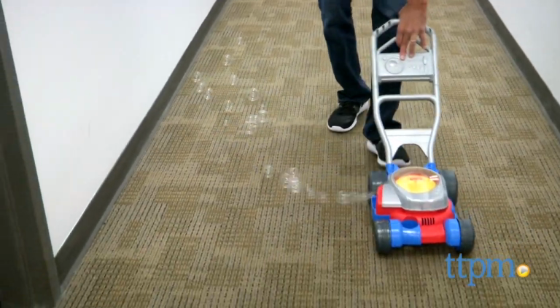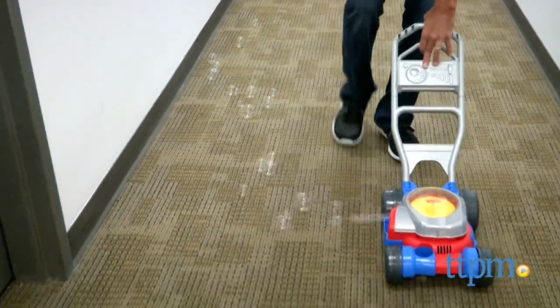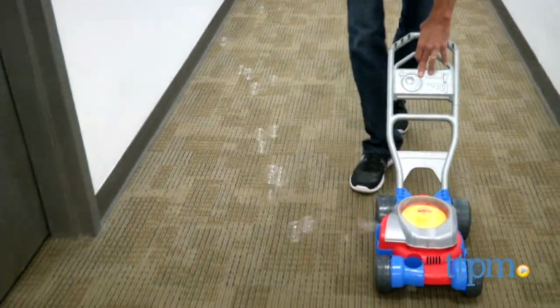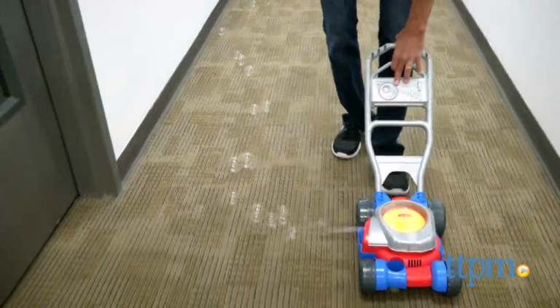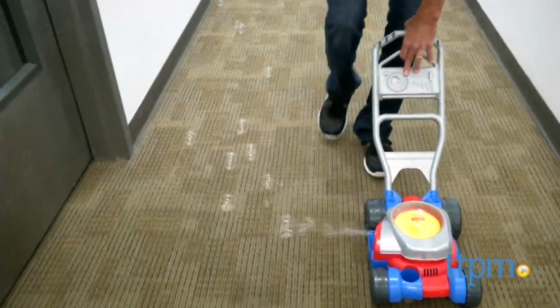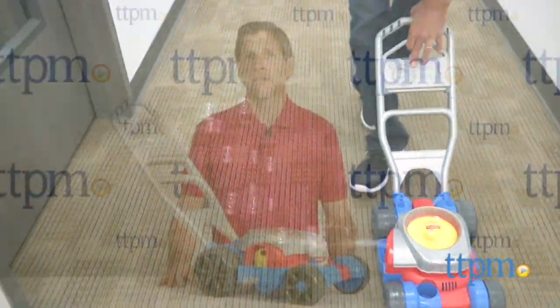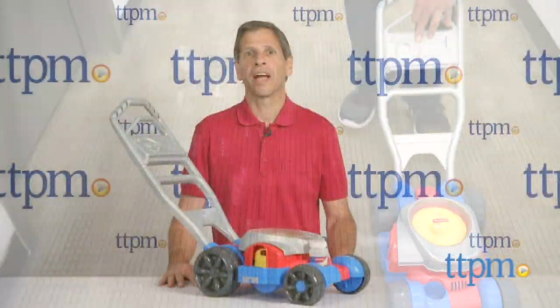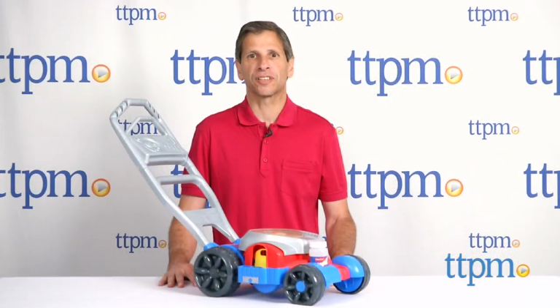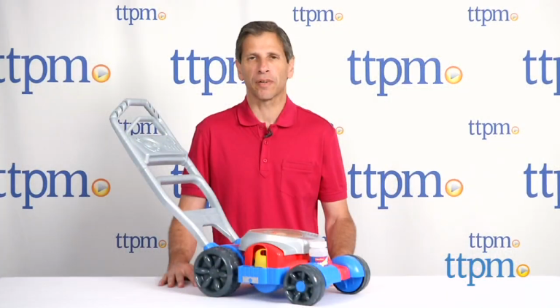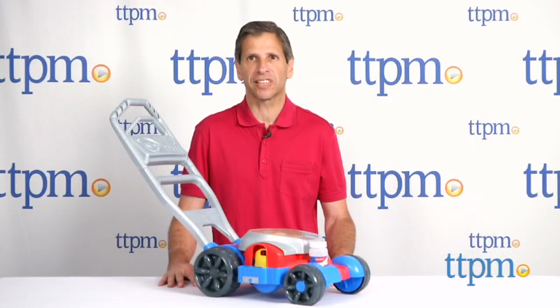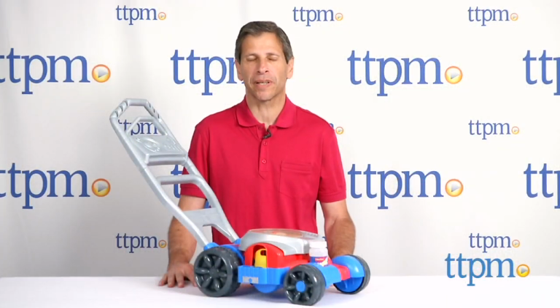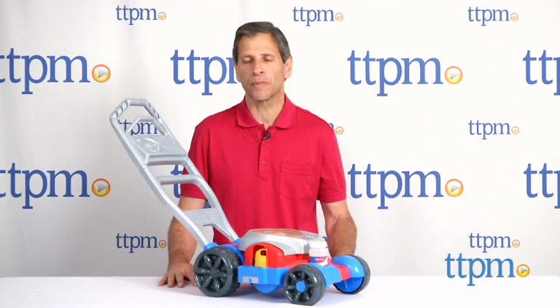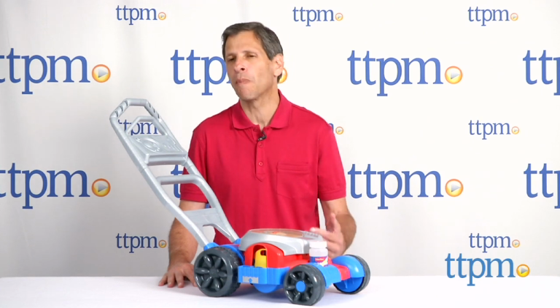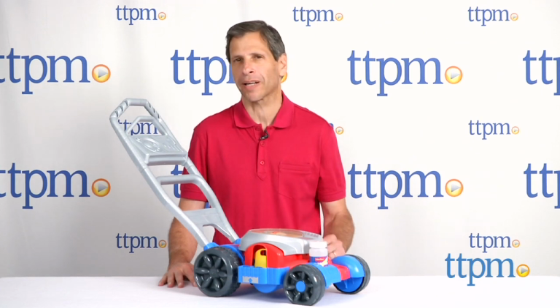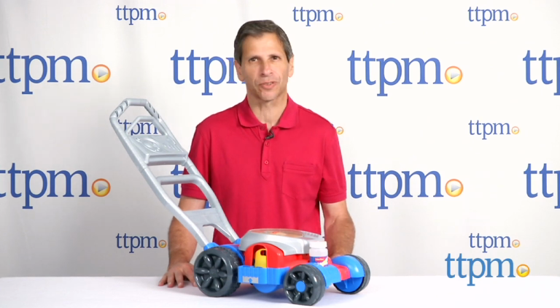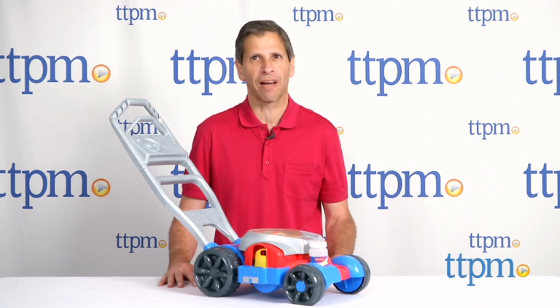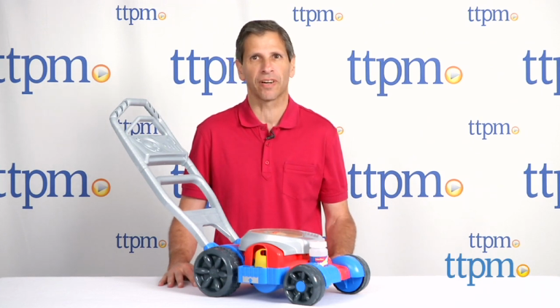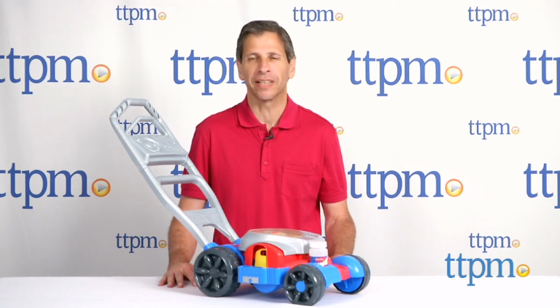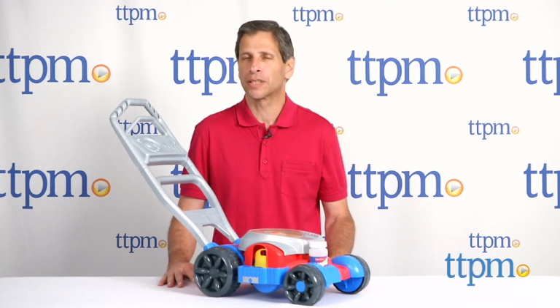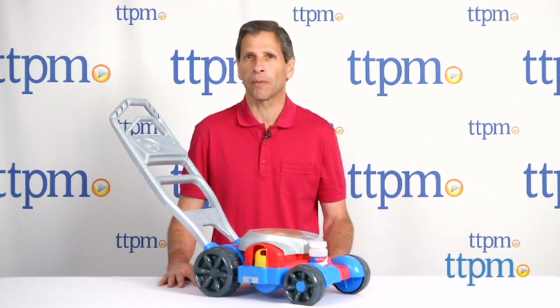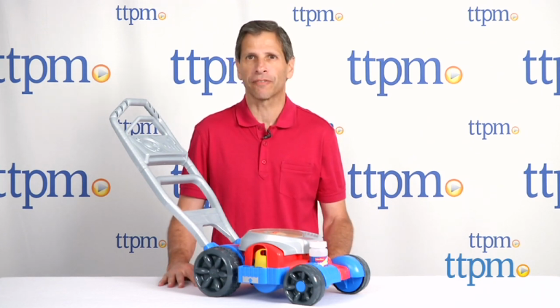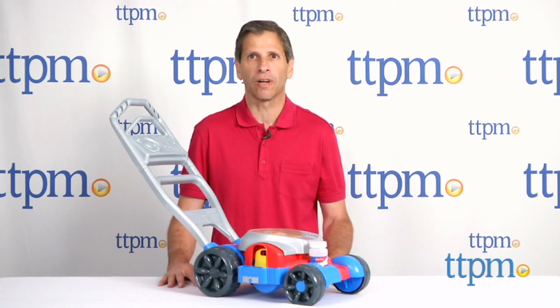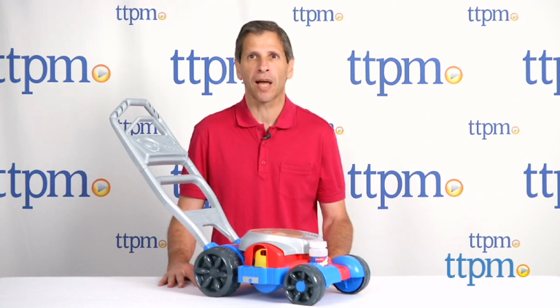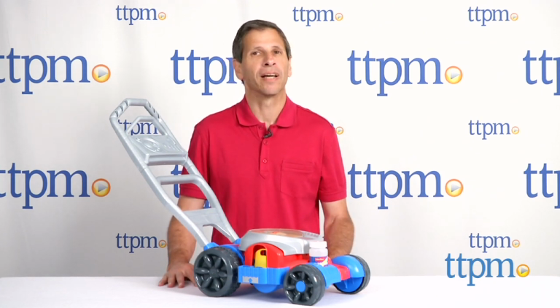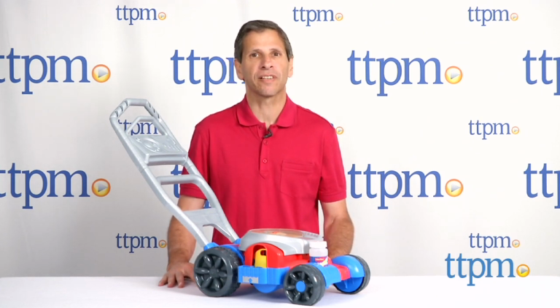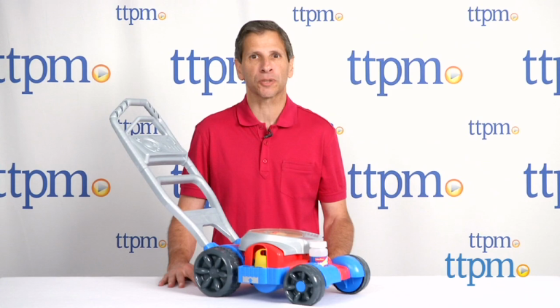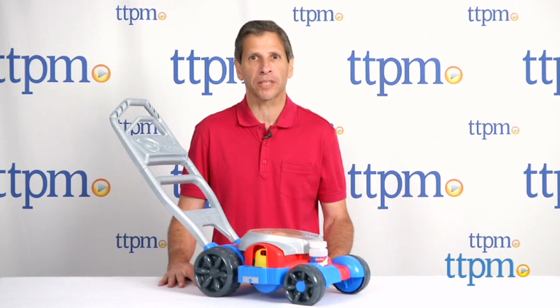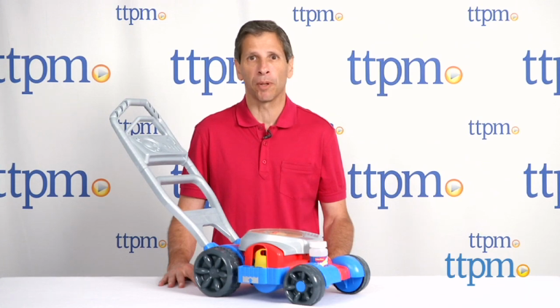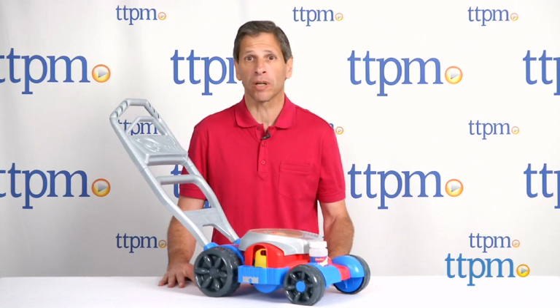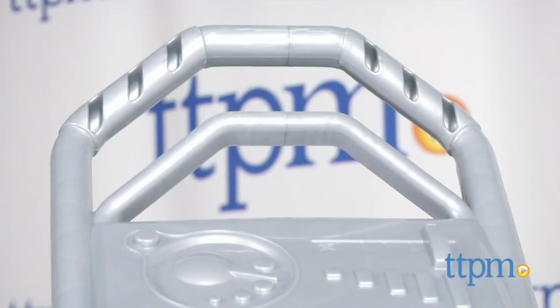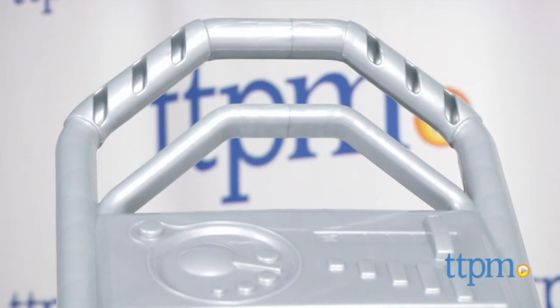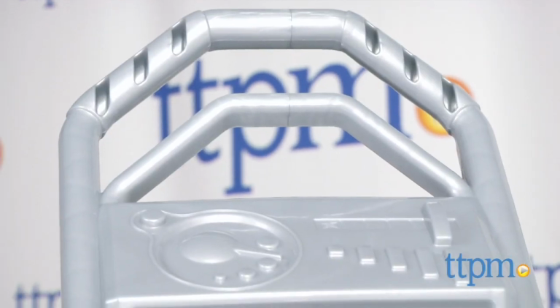Classic toys are still popular. Hey, this is Jim from TTPM. You might recognize what I have in front of me — it's been around for a long time. It's the Fisher Price bubble mower, but it's been updated.